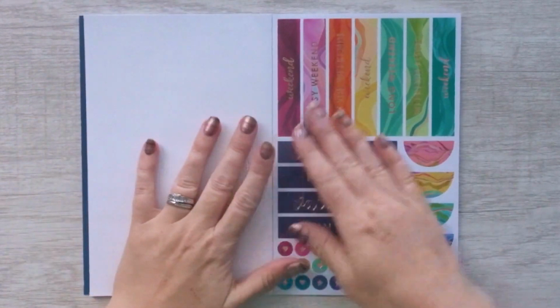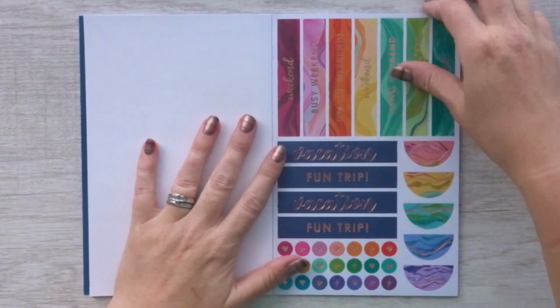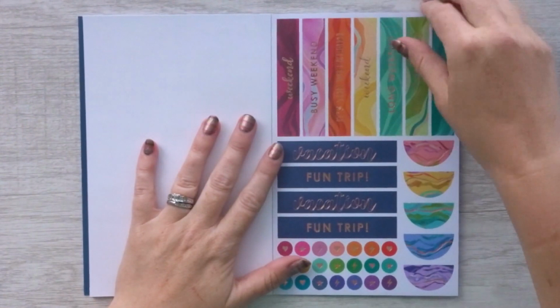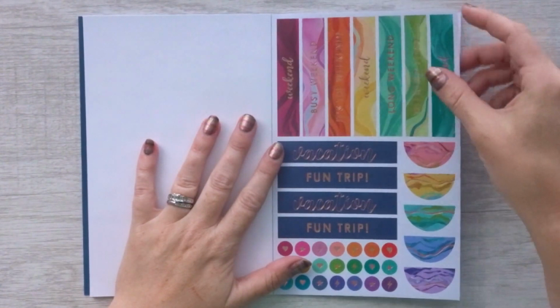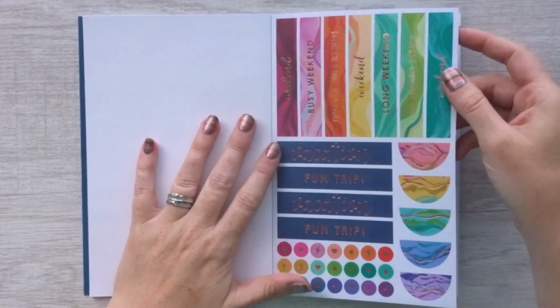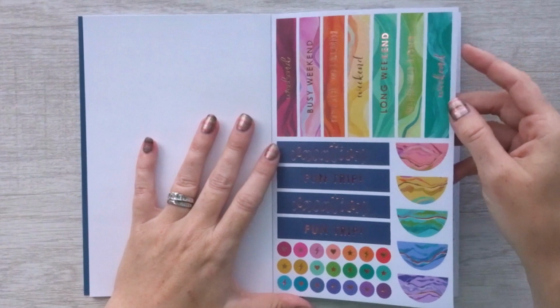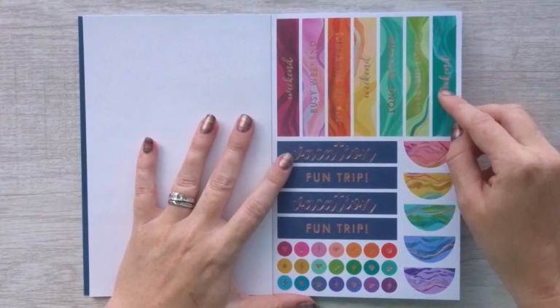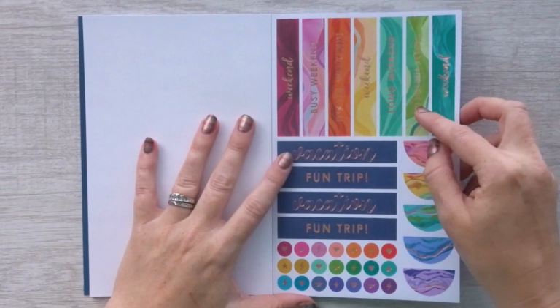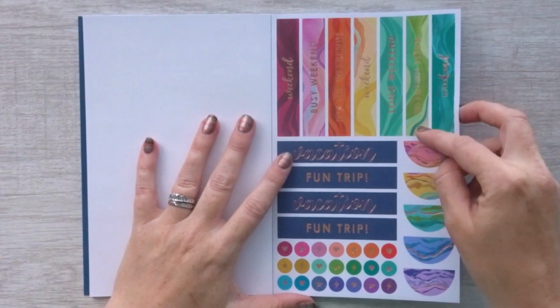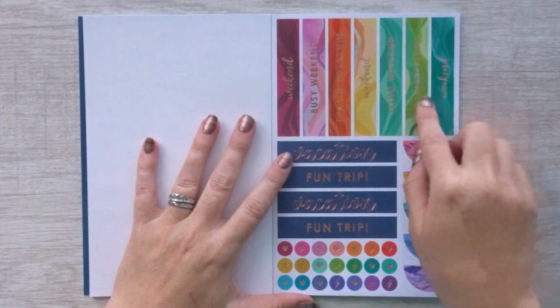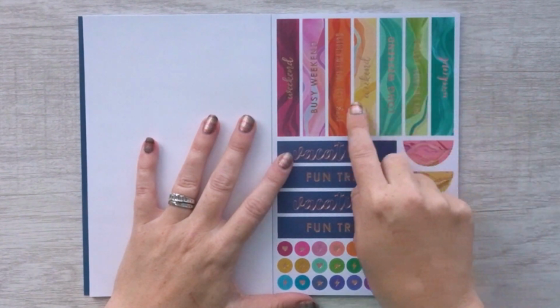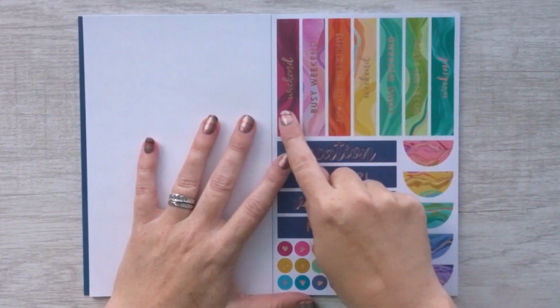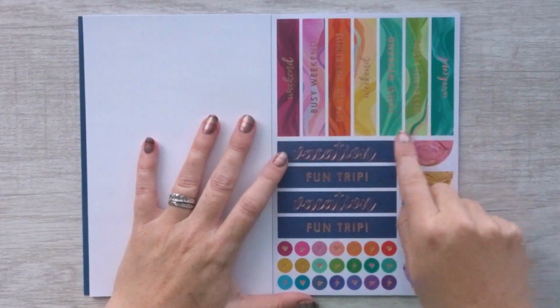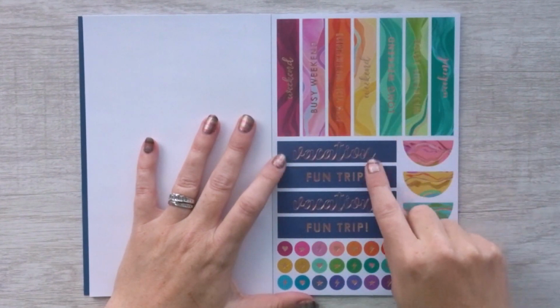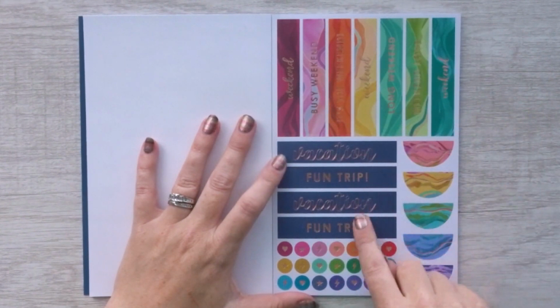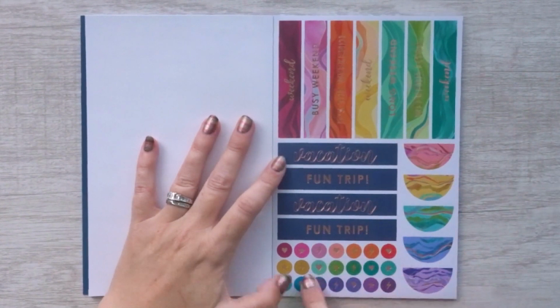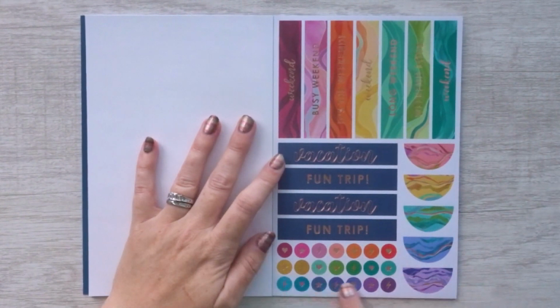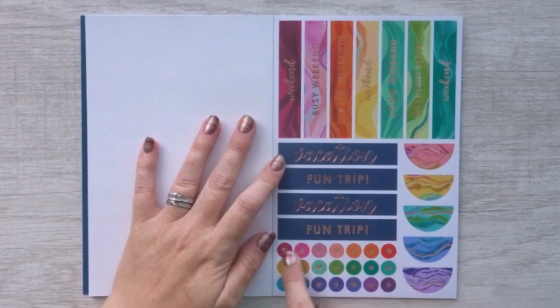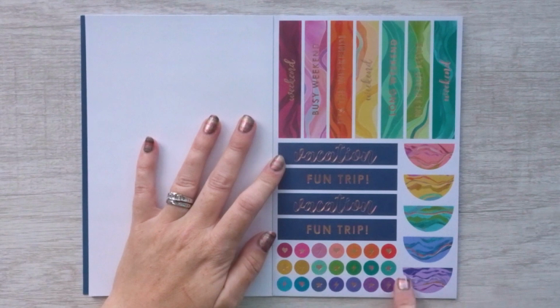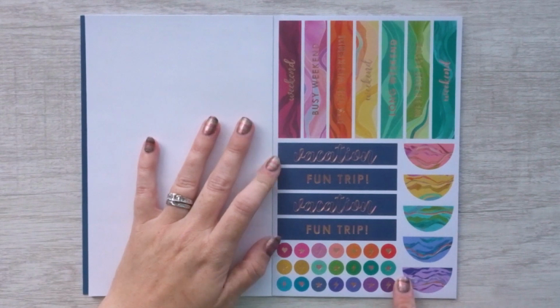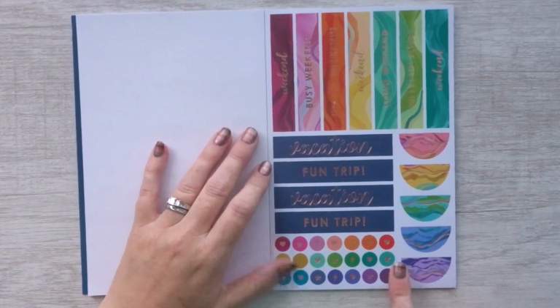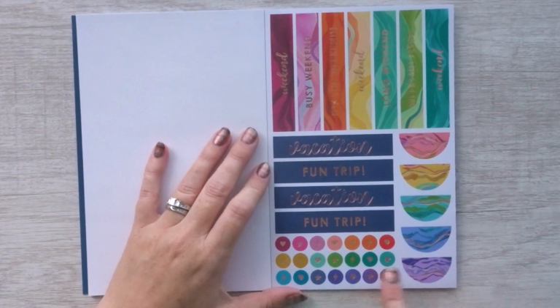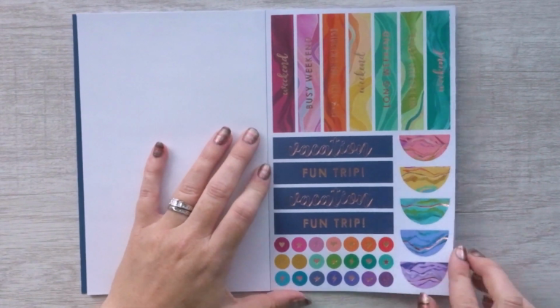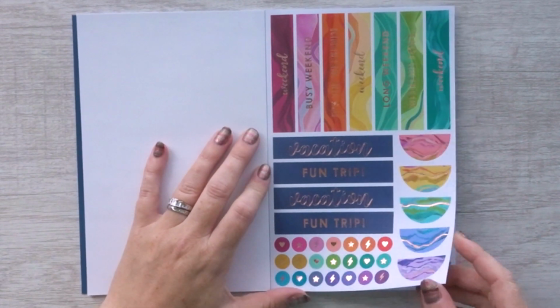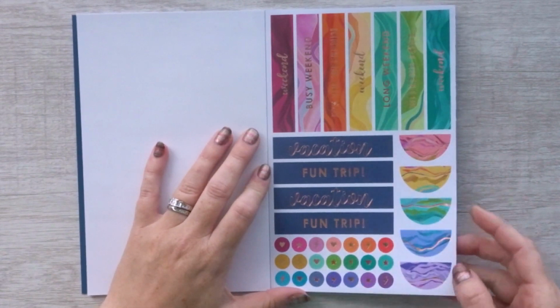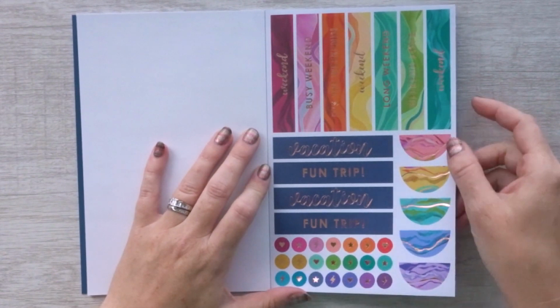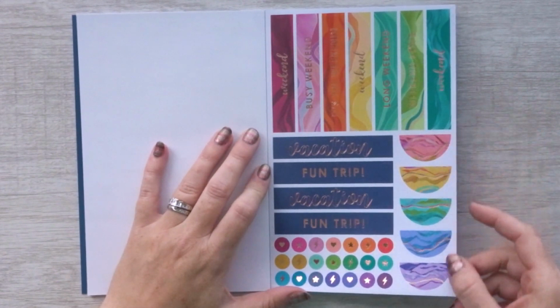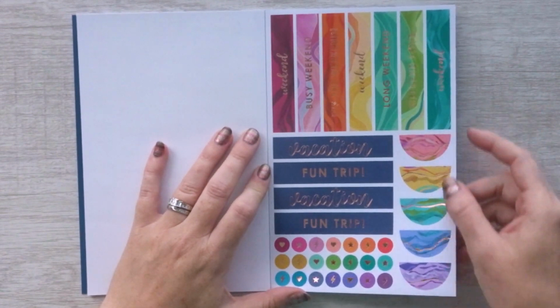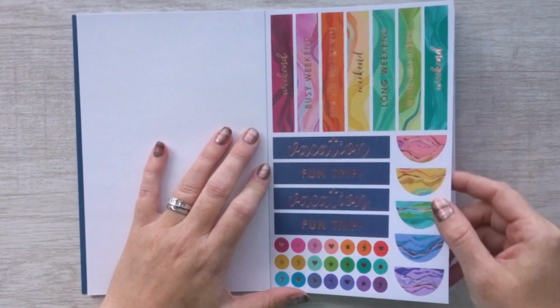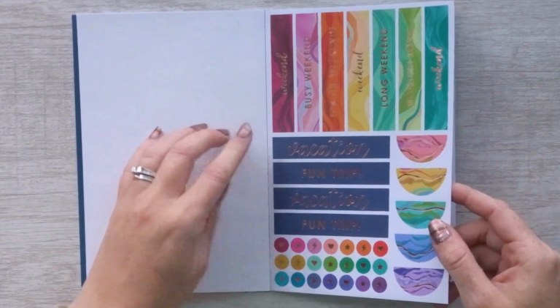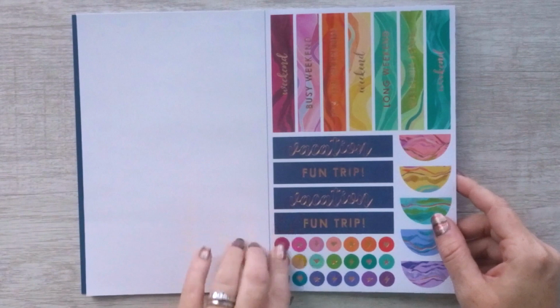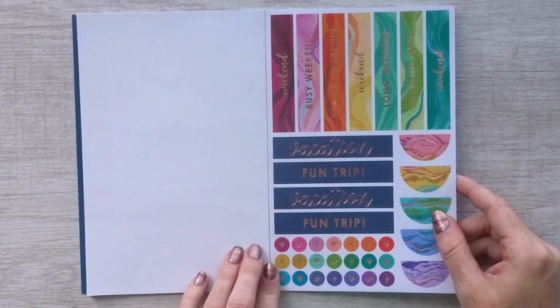Here are some banners — weekend banners, vacation, fun trip — and some smaller icon circles. And some half circles, which are rose gold.